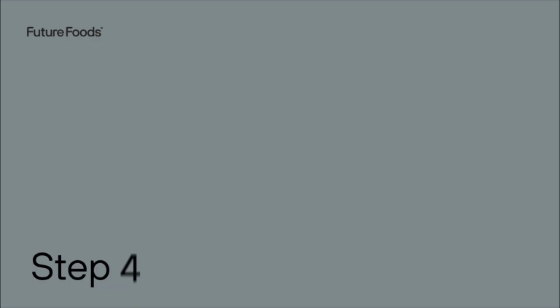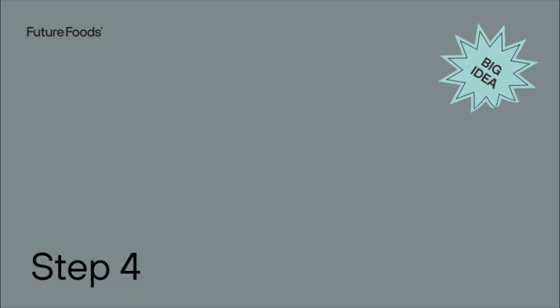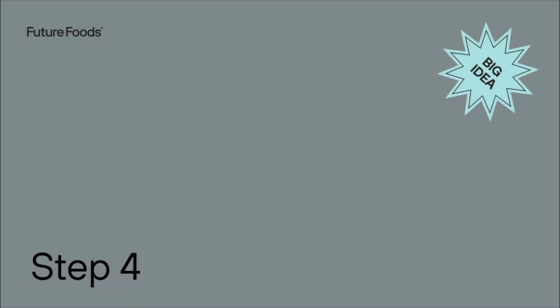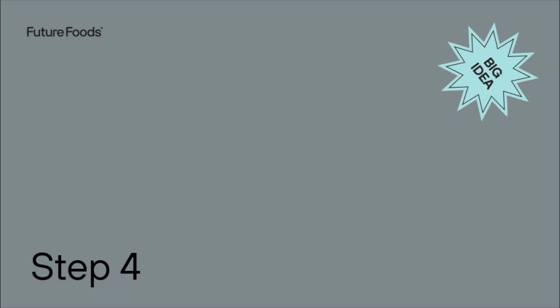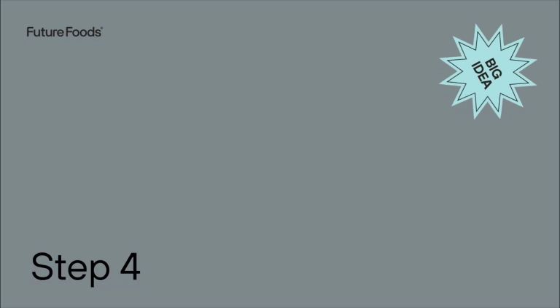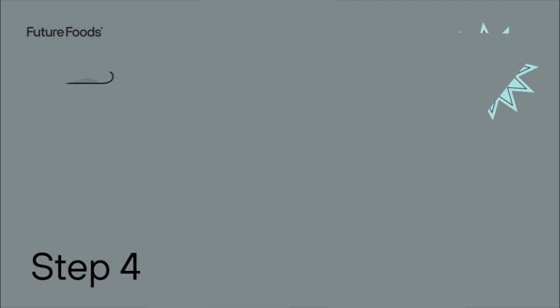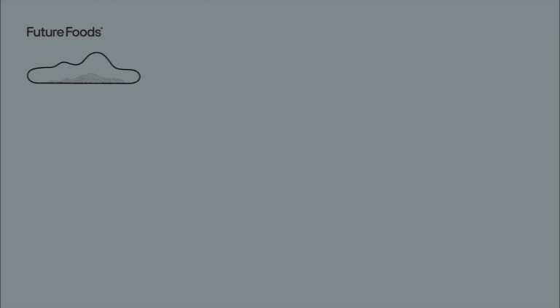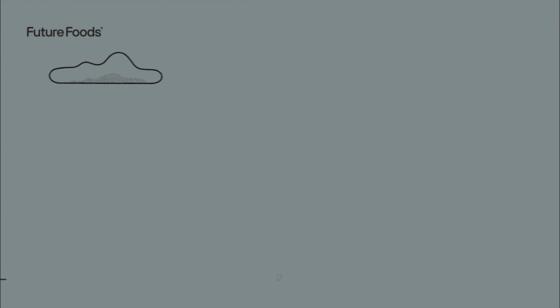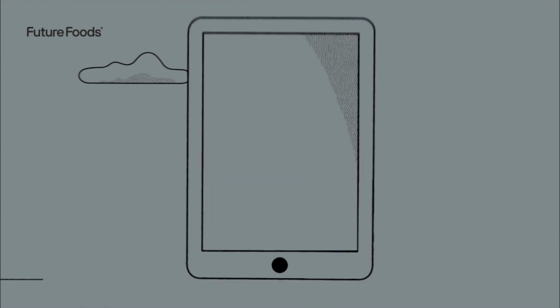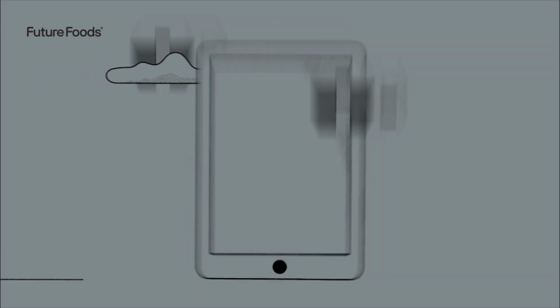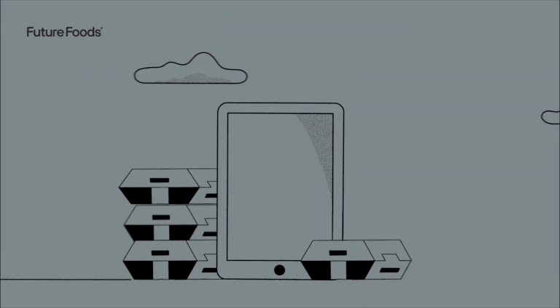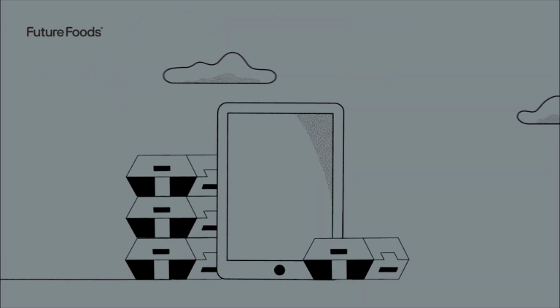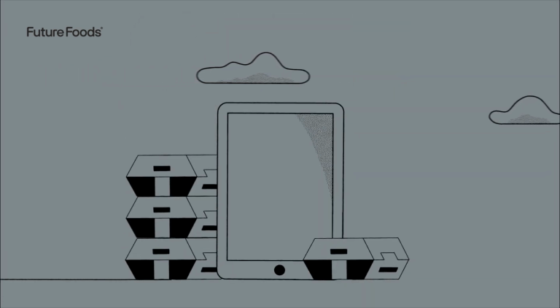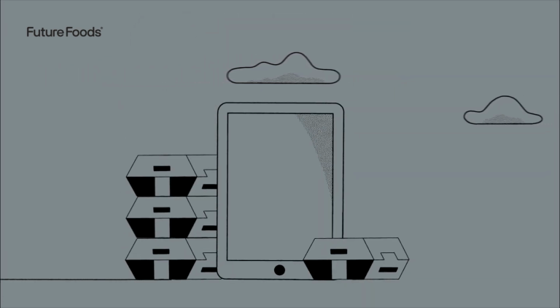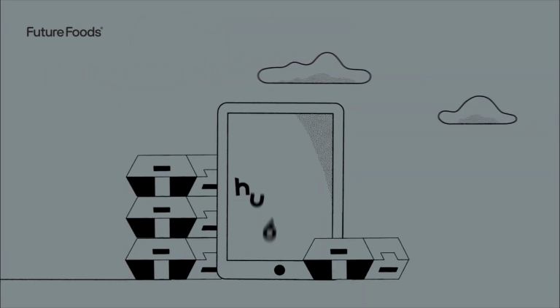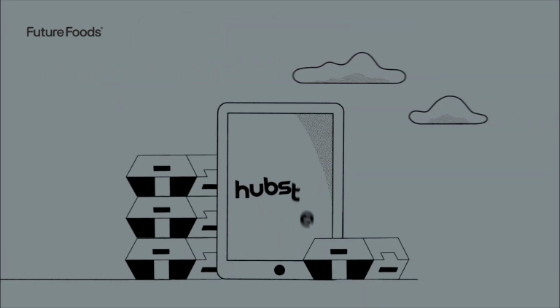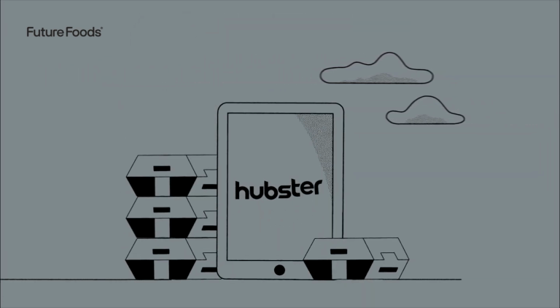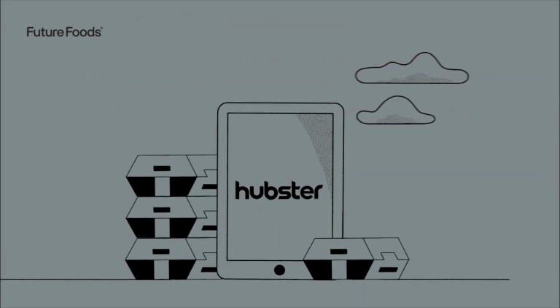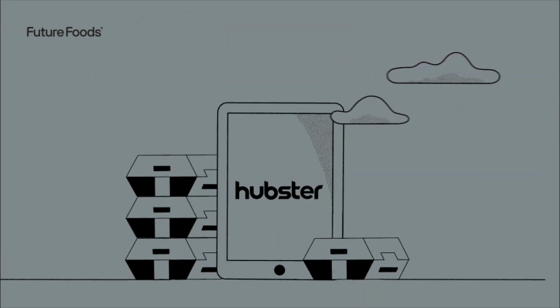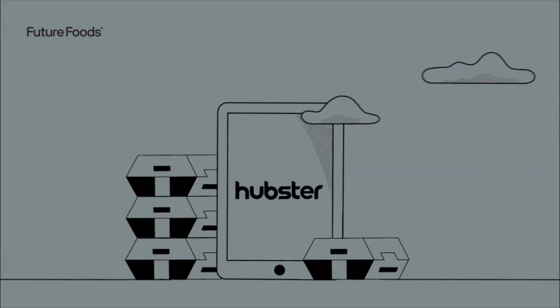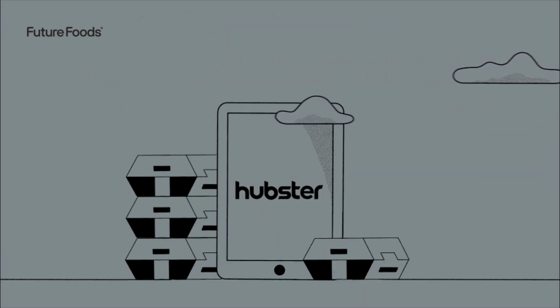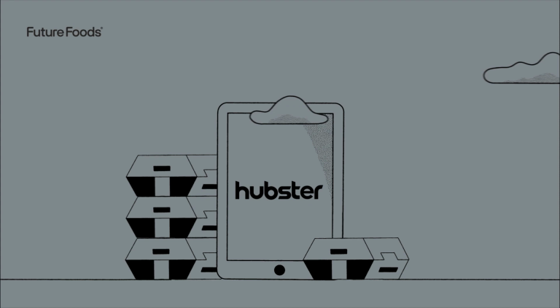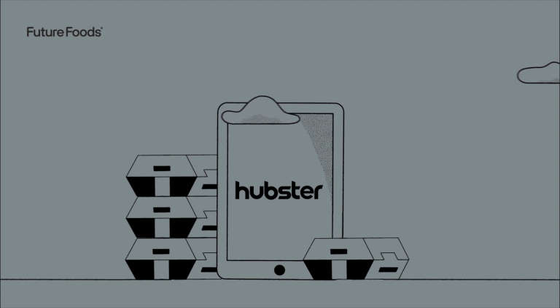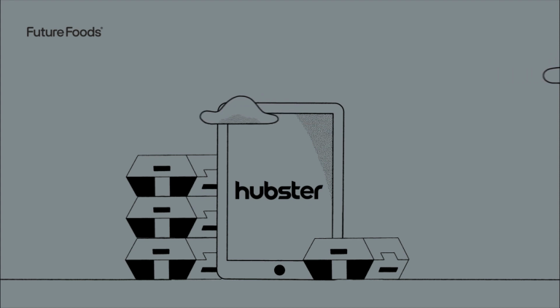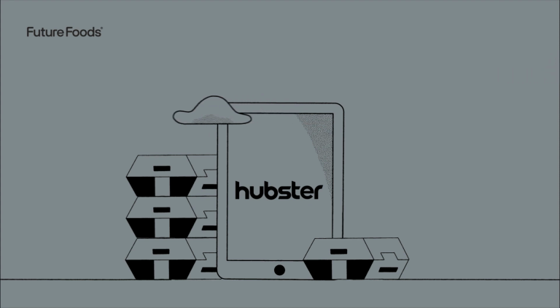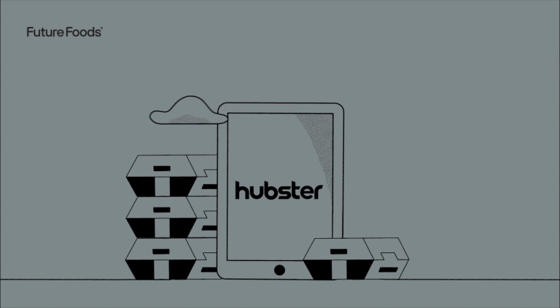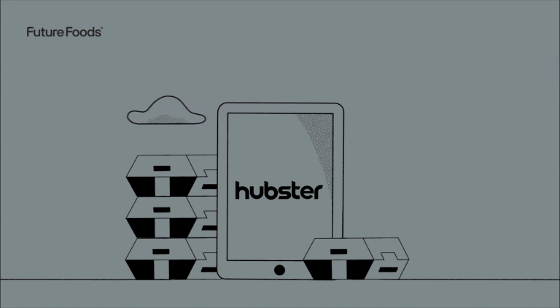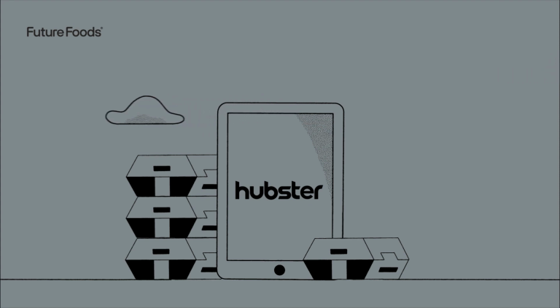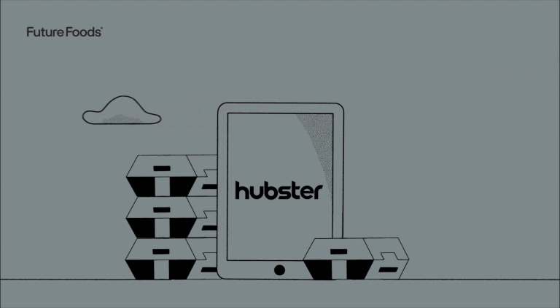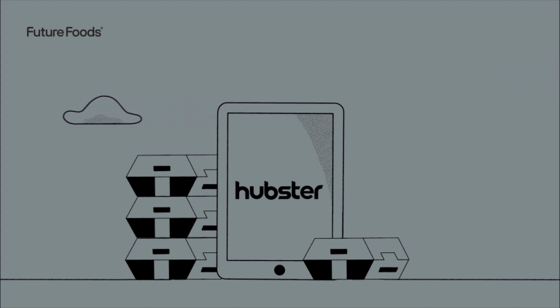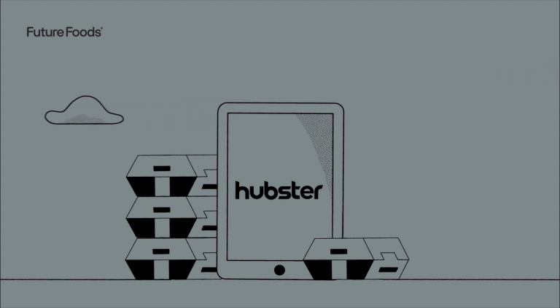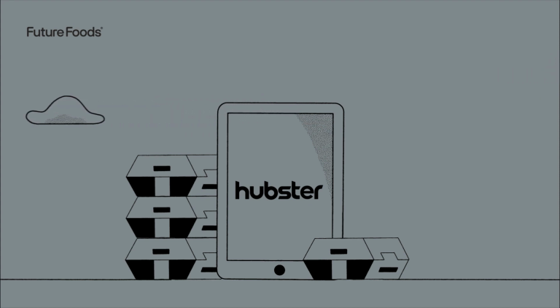Step 4: All your delivery orders, virtual and otherwise, come in through Hubster, an all-in-one delivery management solution that makes keeping up with endless orders easy.